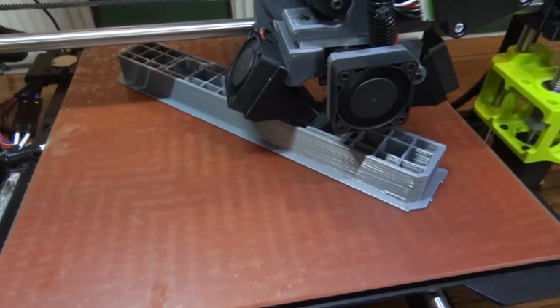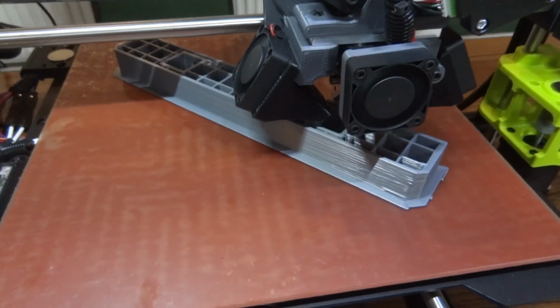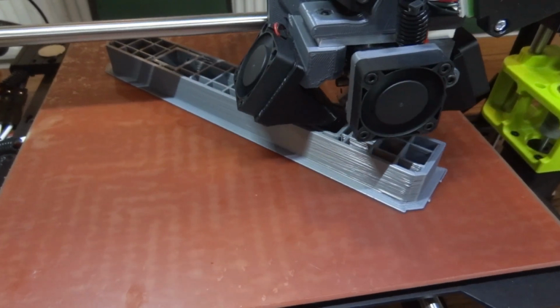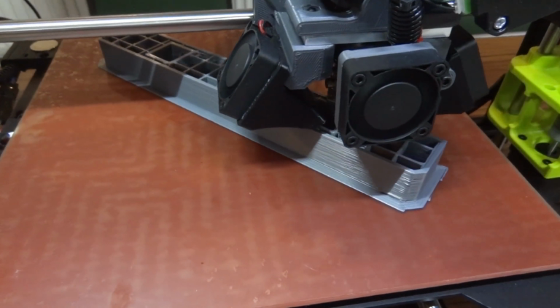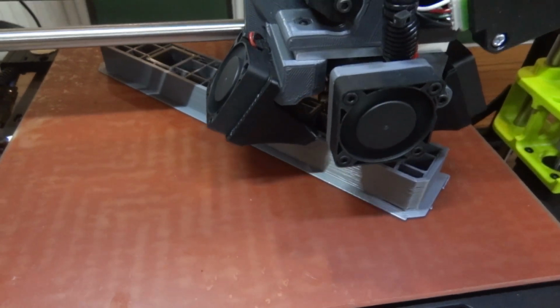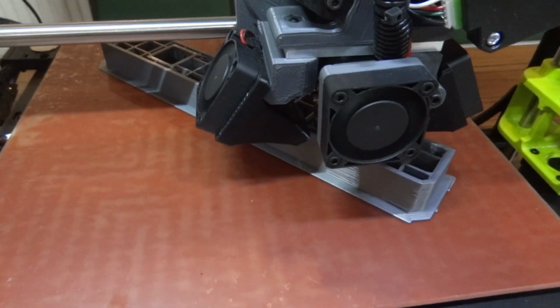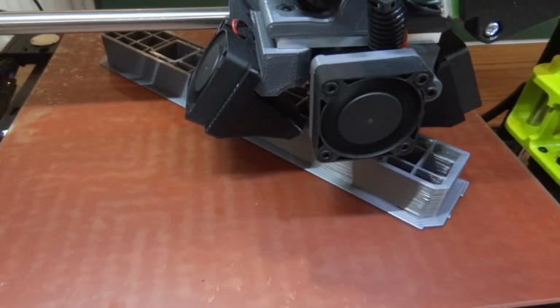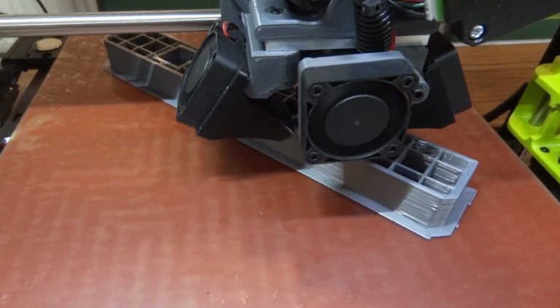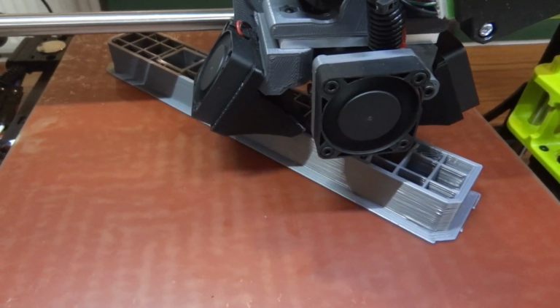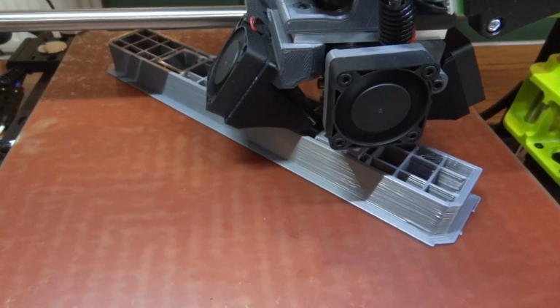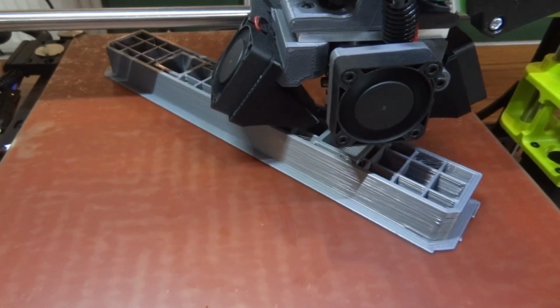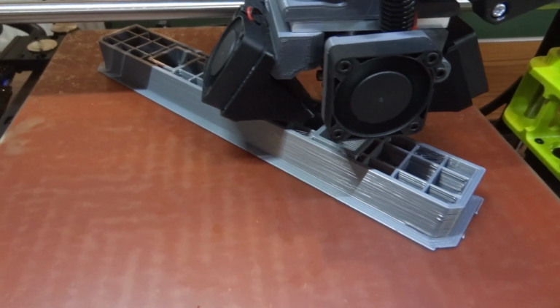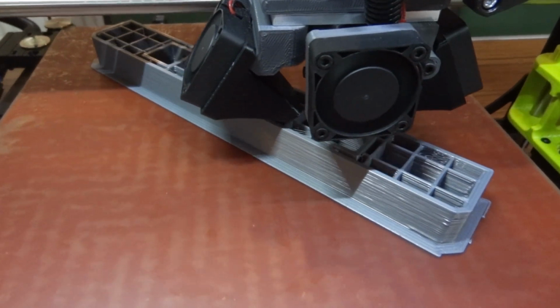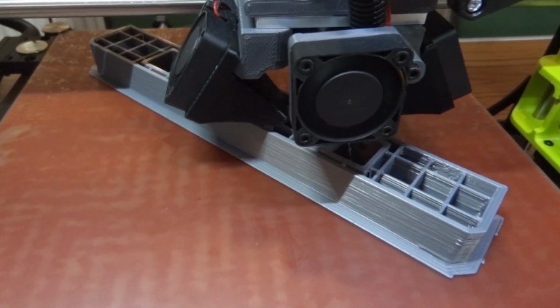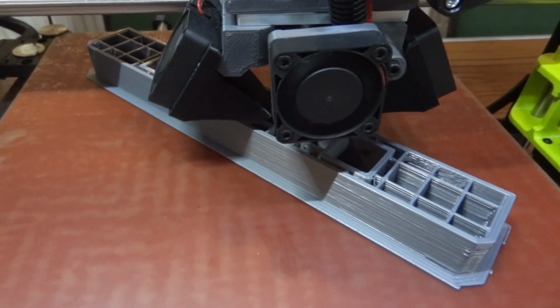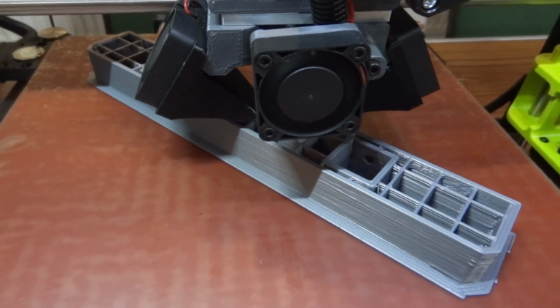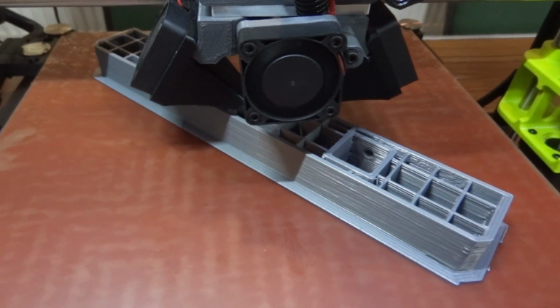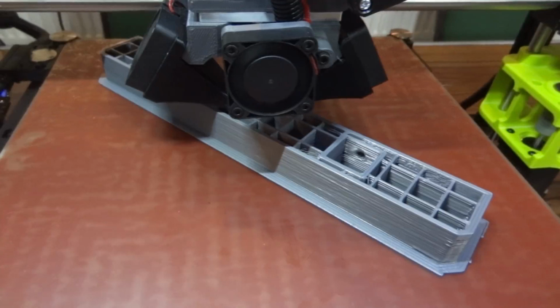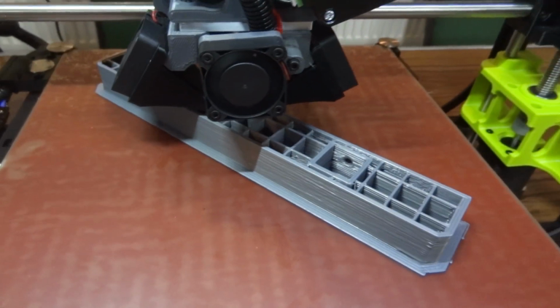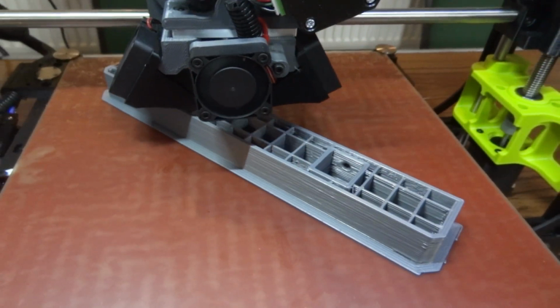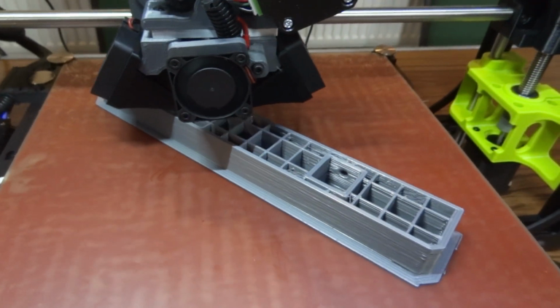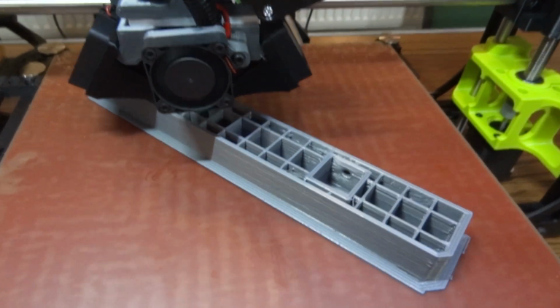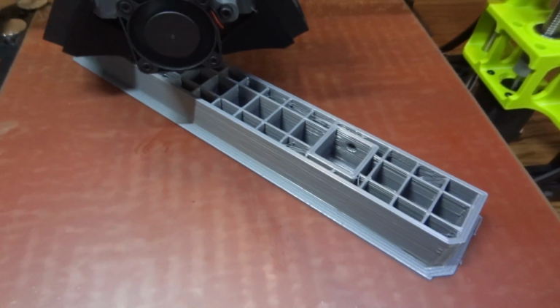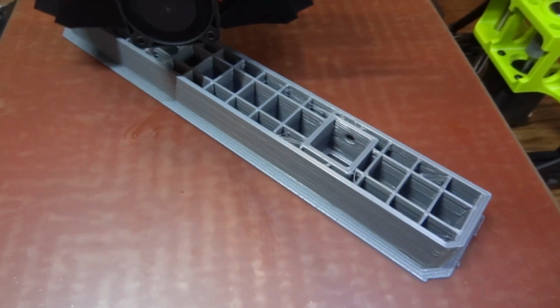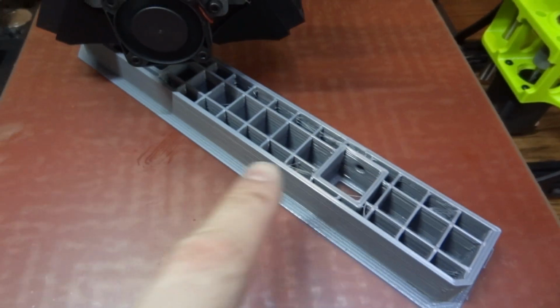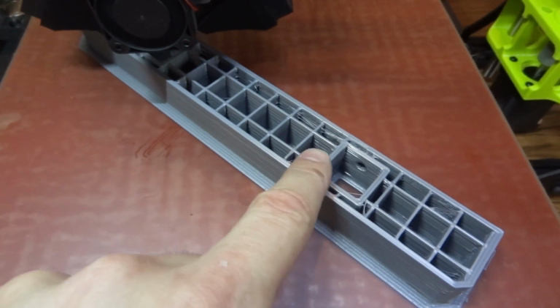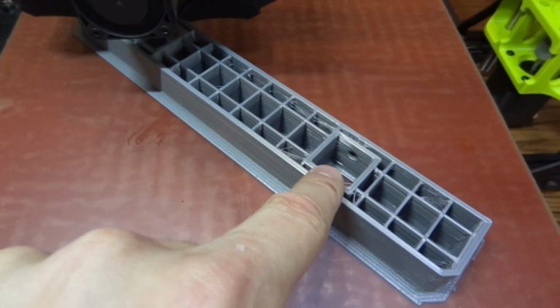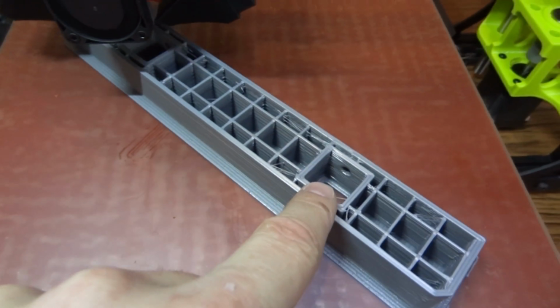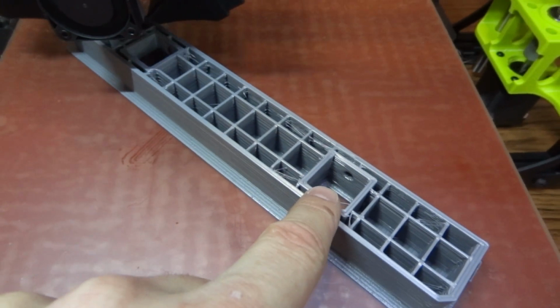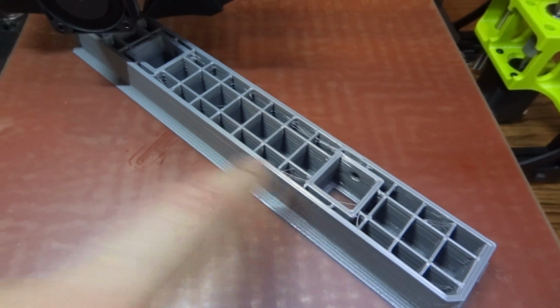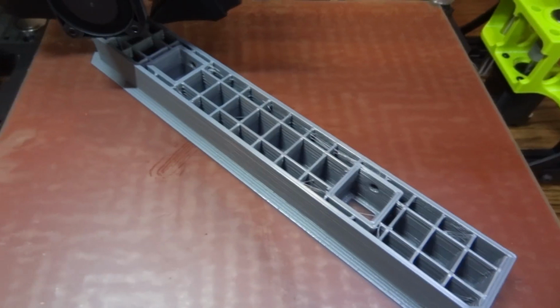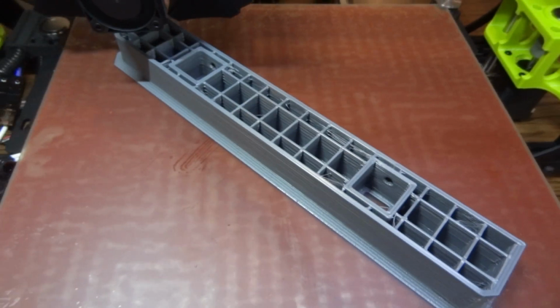All the parts are printed on the Prusa MK3, so each part is going to be about five or six hours. I should get one part done each day of each show, and the plan is it all slots onto 2020 extrusion to make up the board.